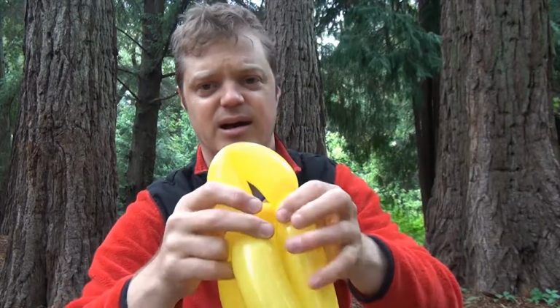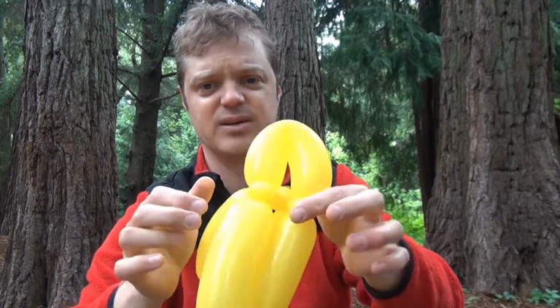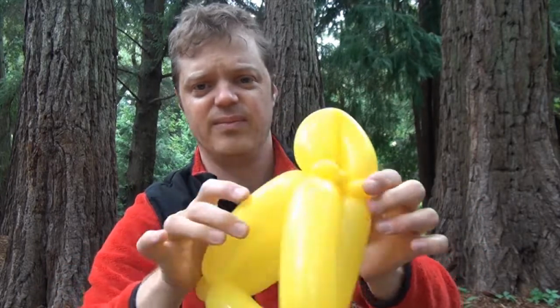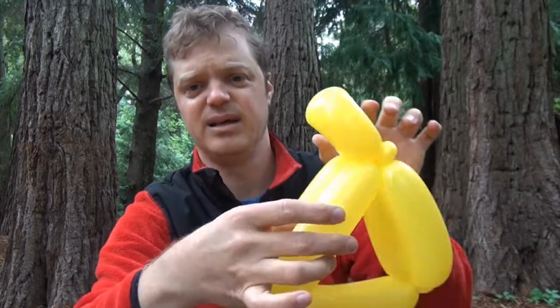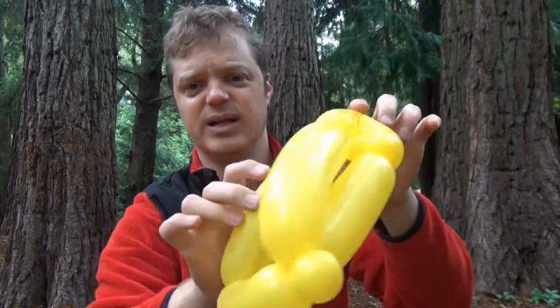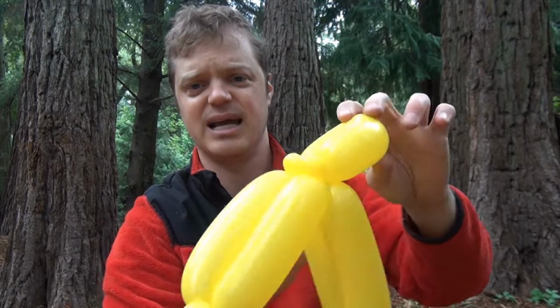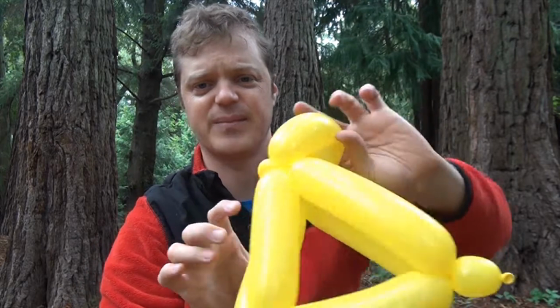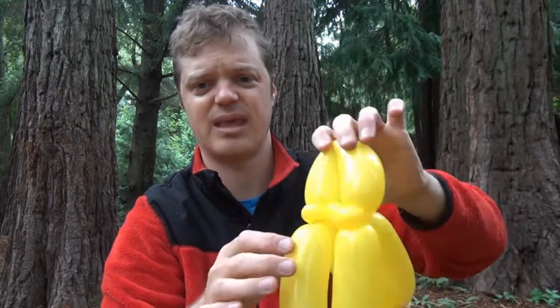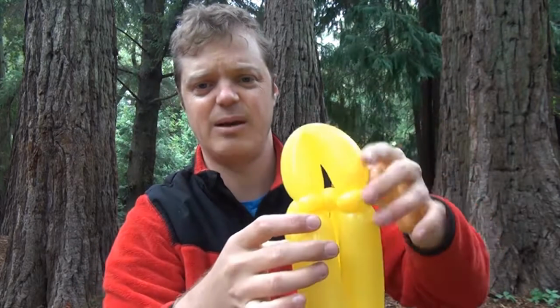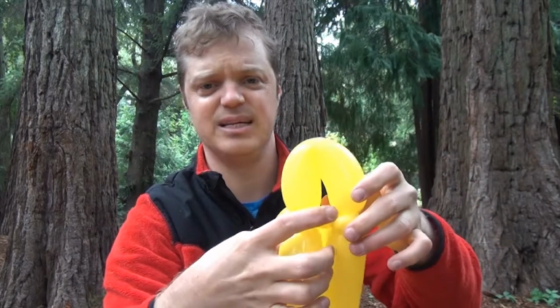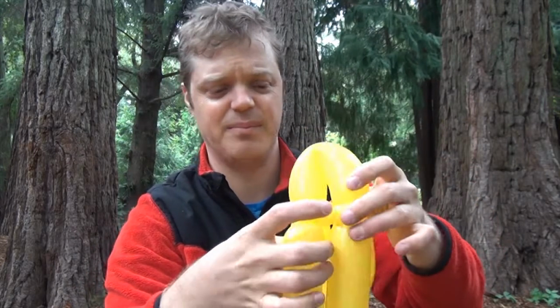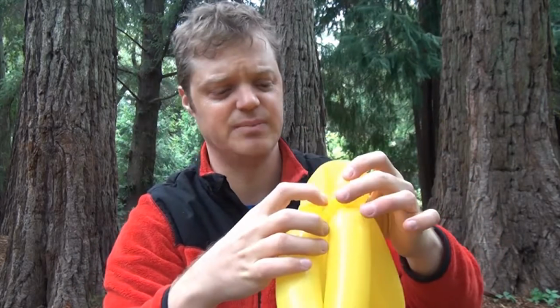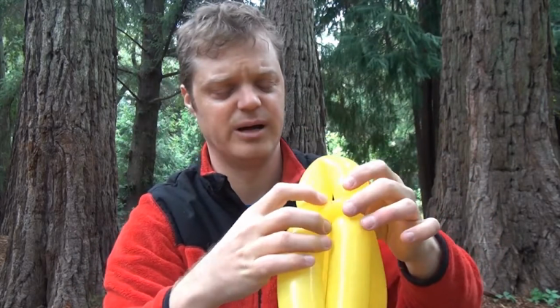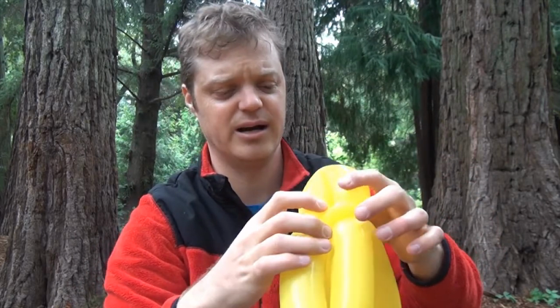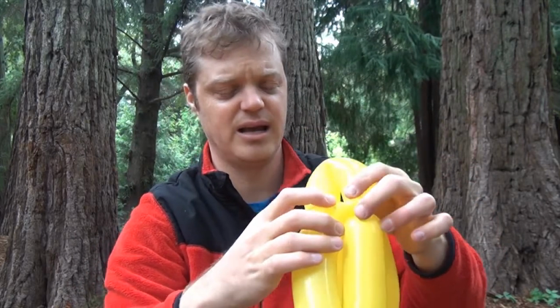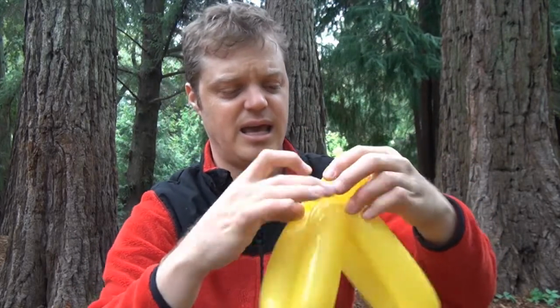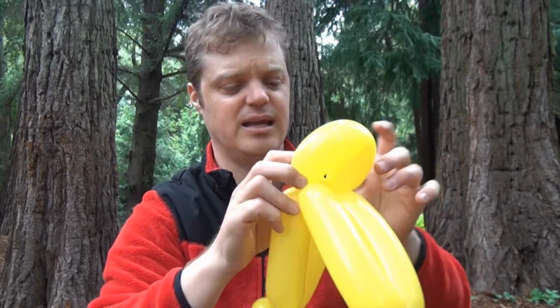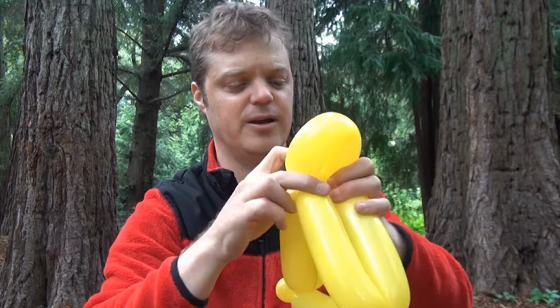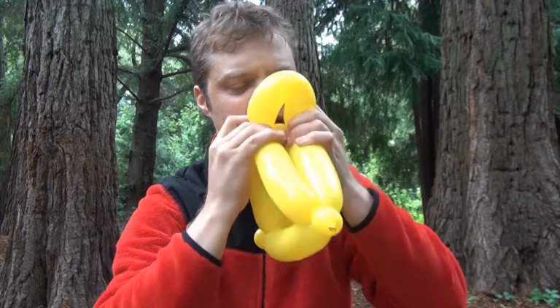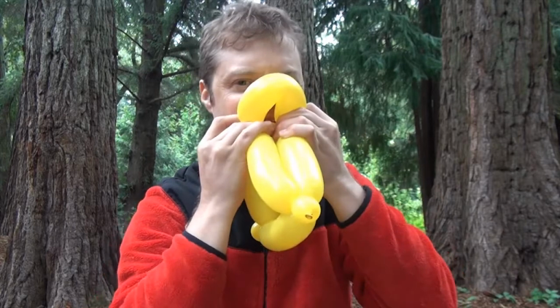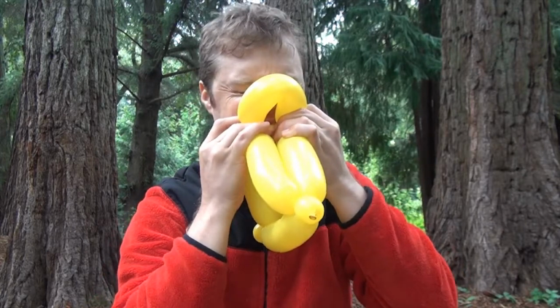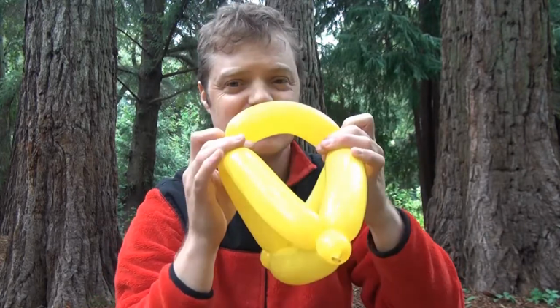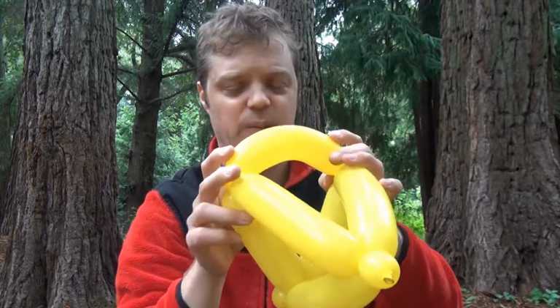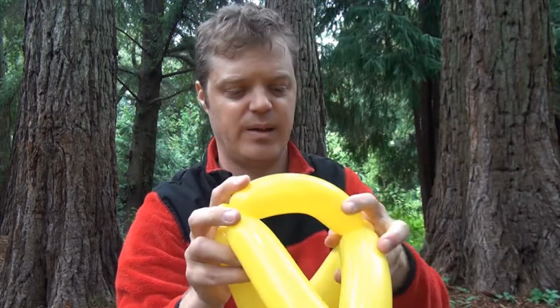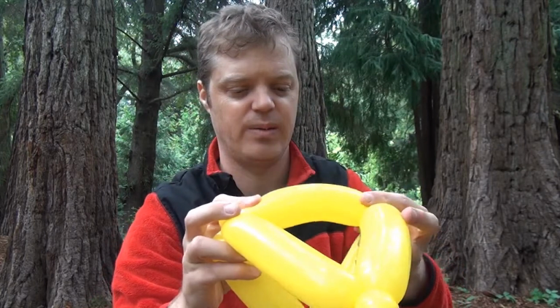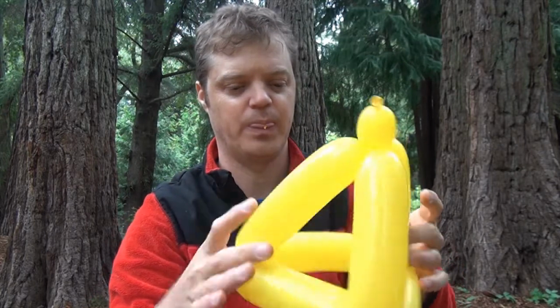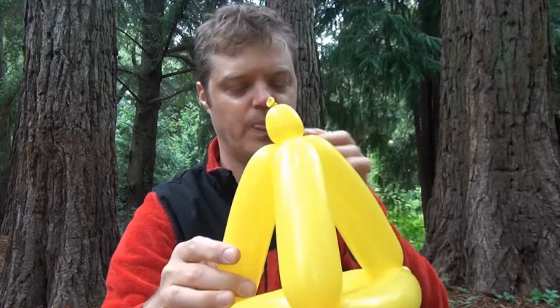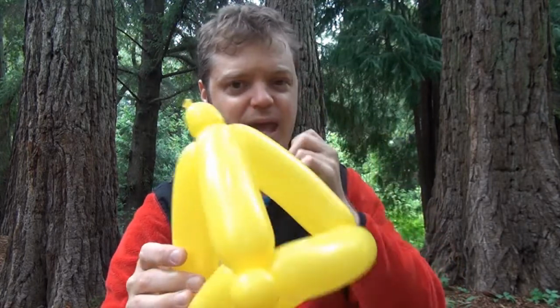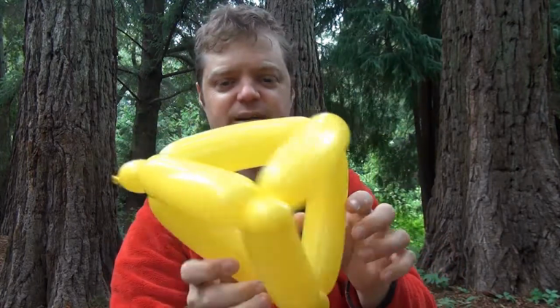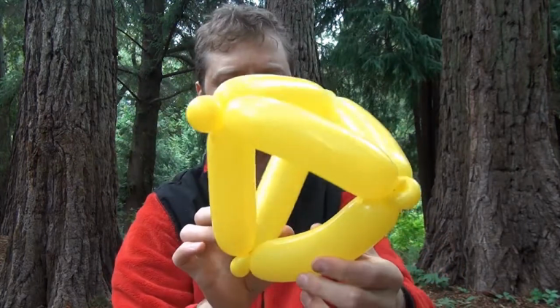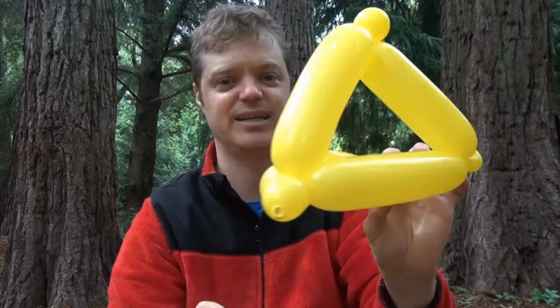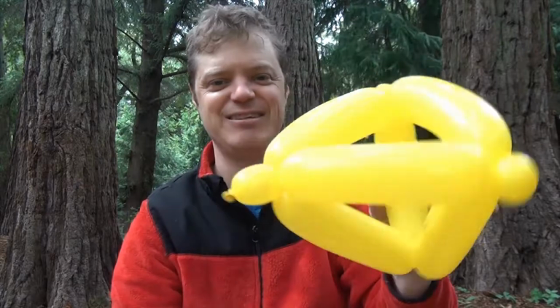All right. So here's what it looks like. And now we just need to pop this middle one right here. And there it goes. And there is the tetrahedron.